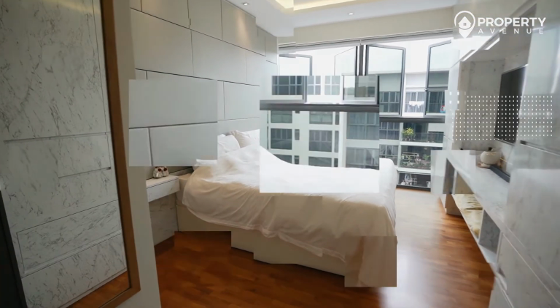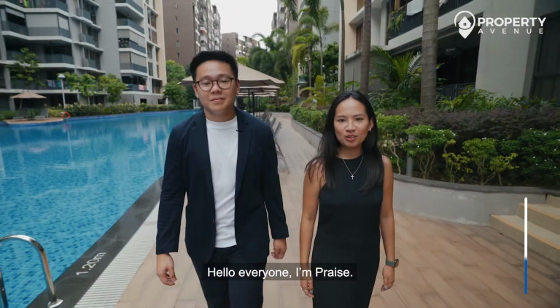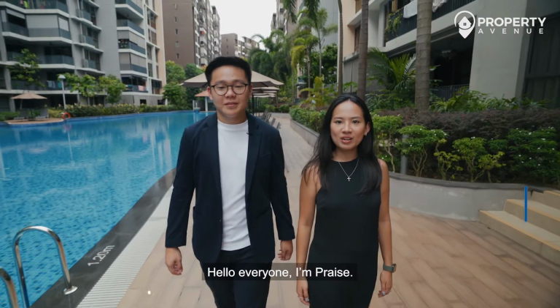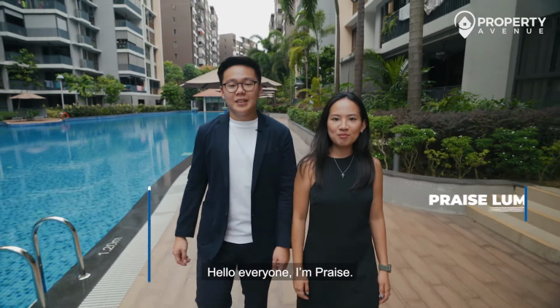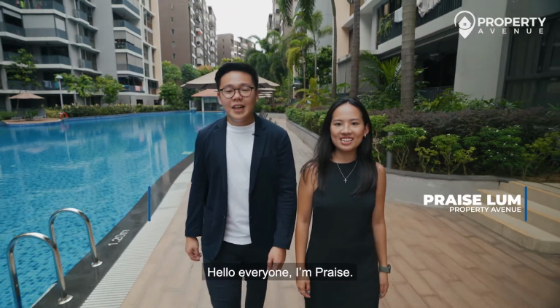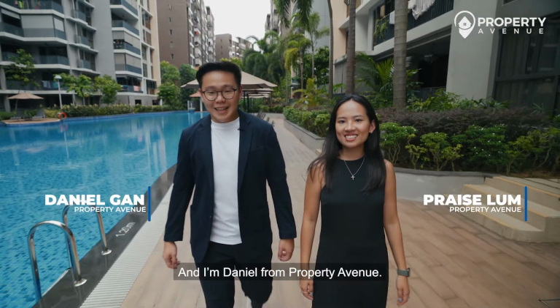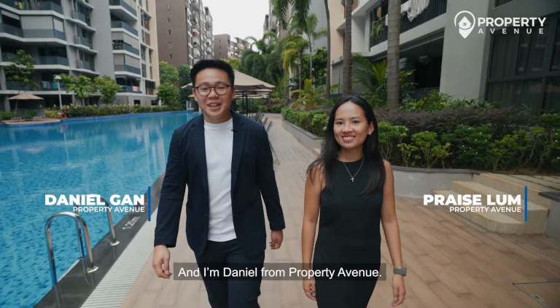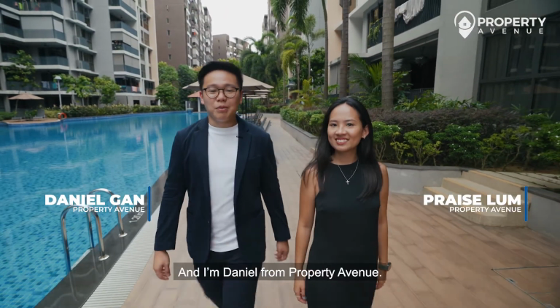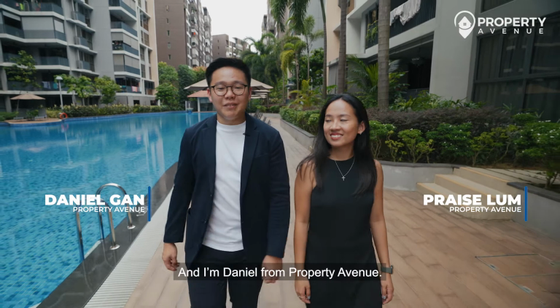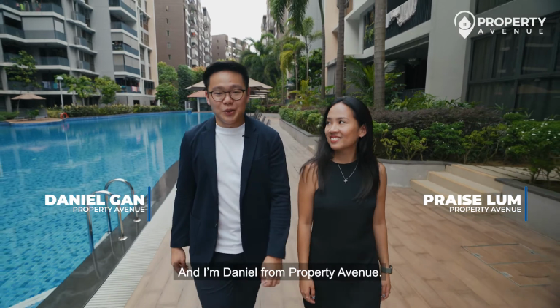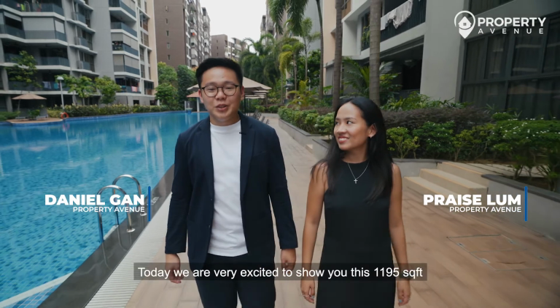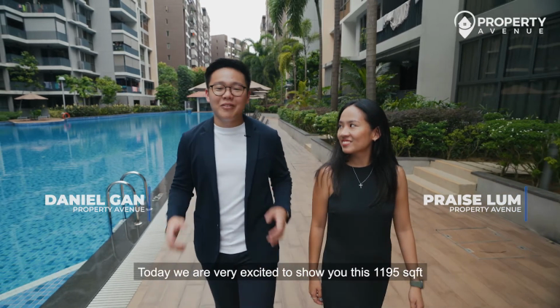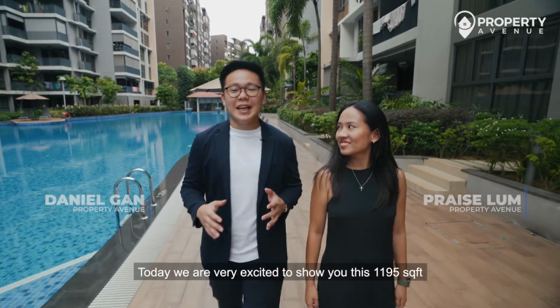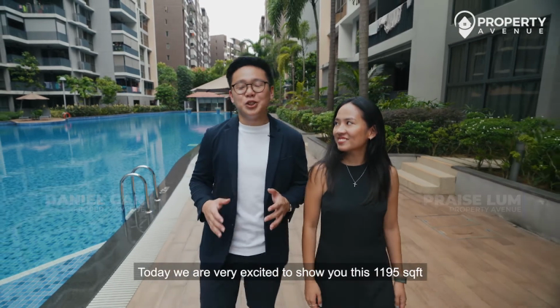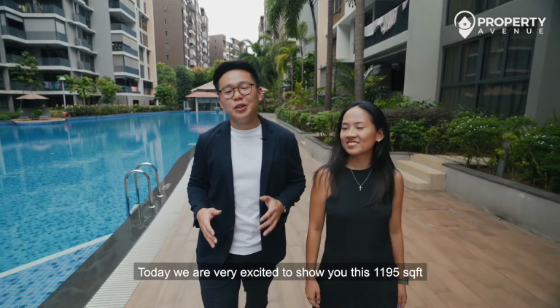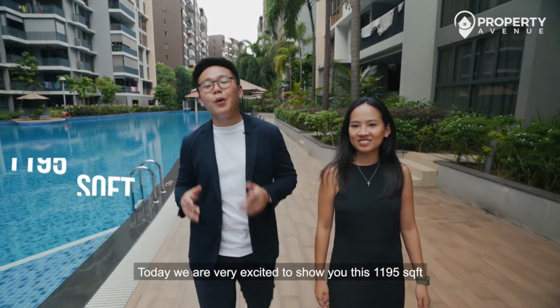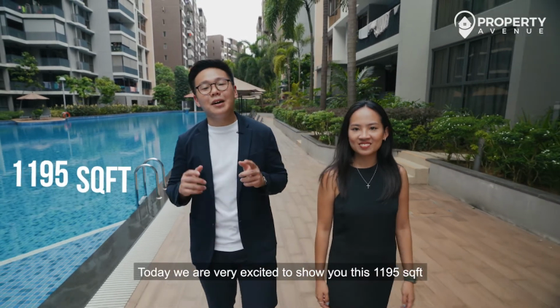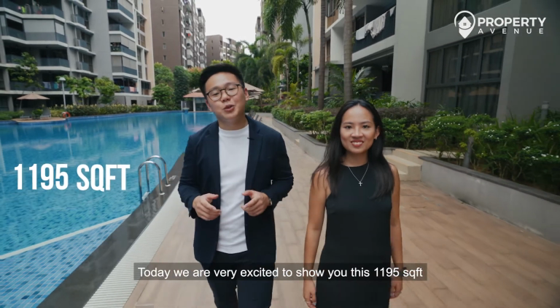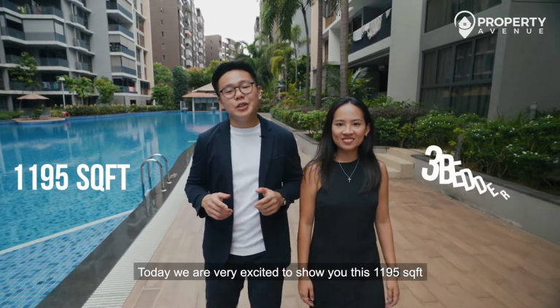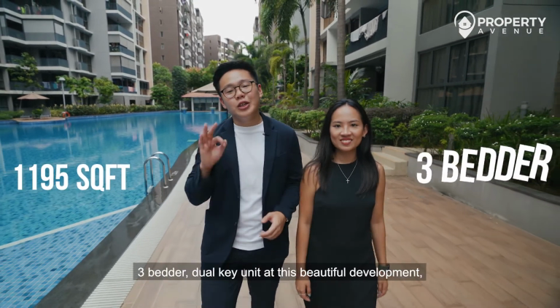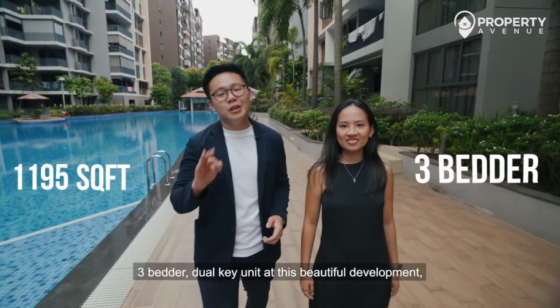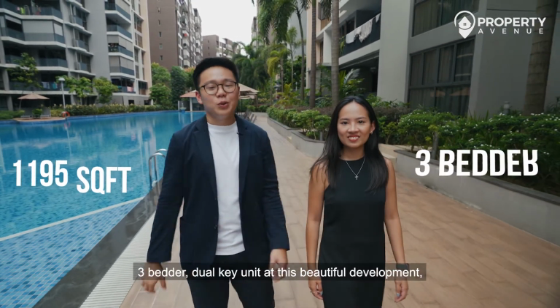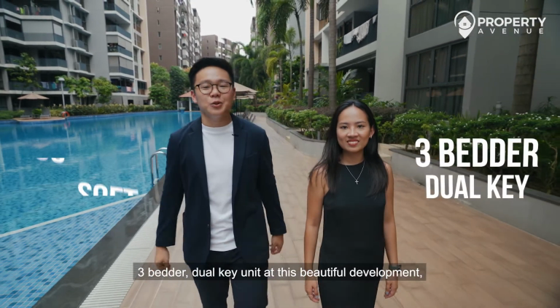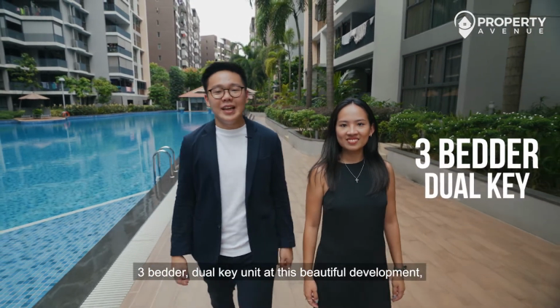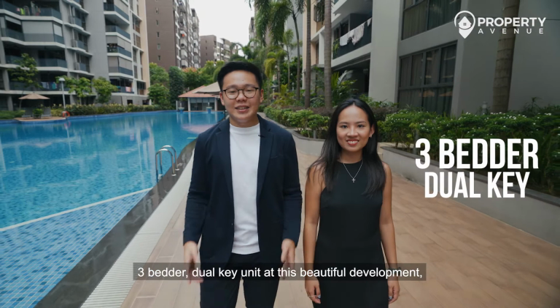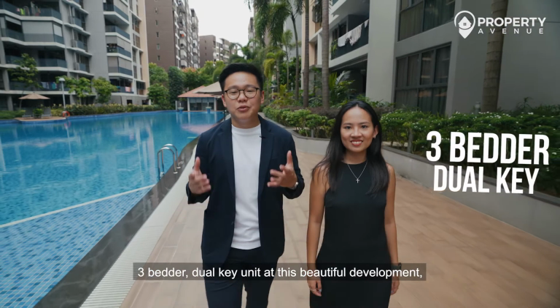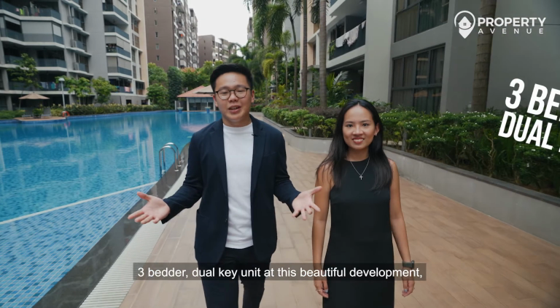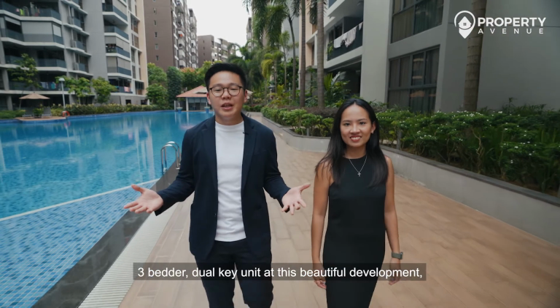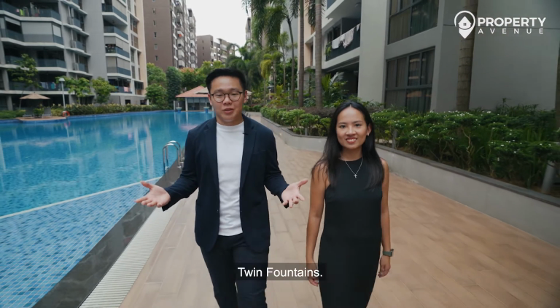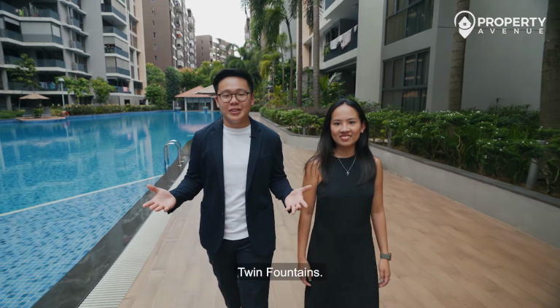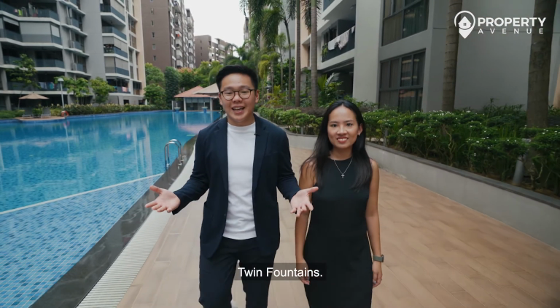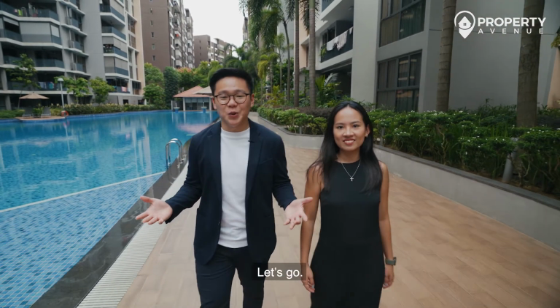Hello everyone, I'm Praise and I'm Daniel from Property Avenue. Today we are very excited to show you this 1,195 square feet 3-bedroom dual key unit at this beautiful development, Twin Fountains. Let's go!